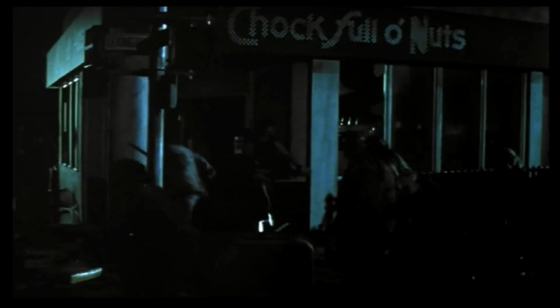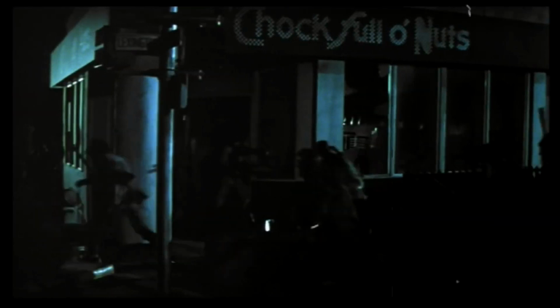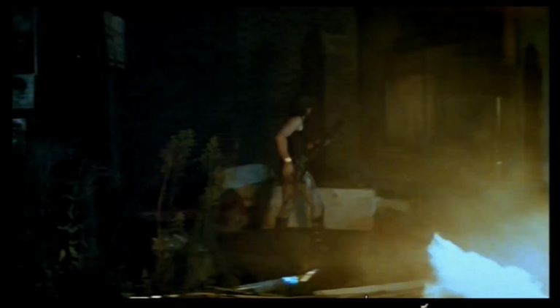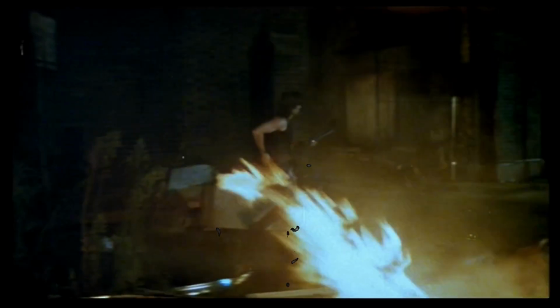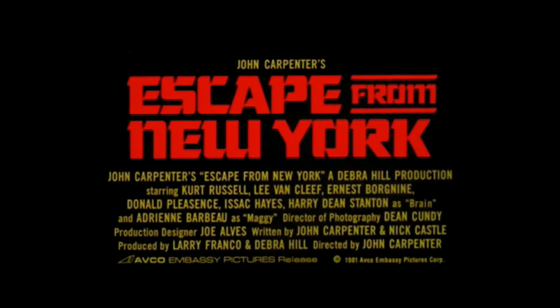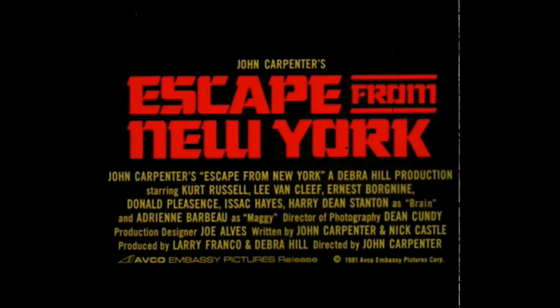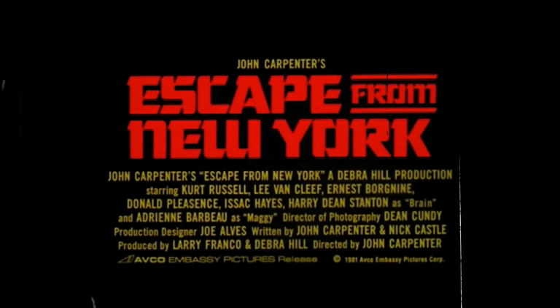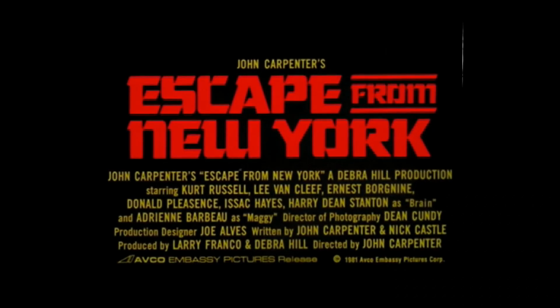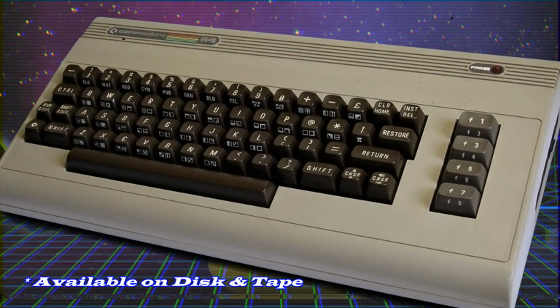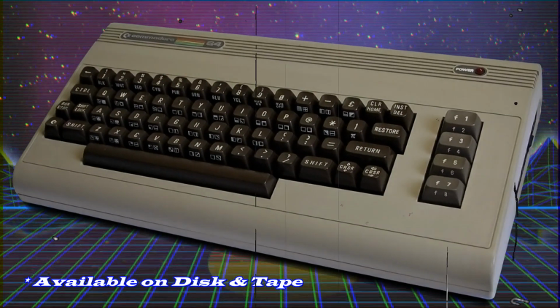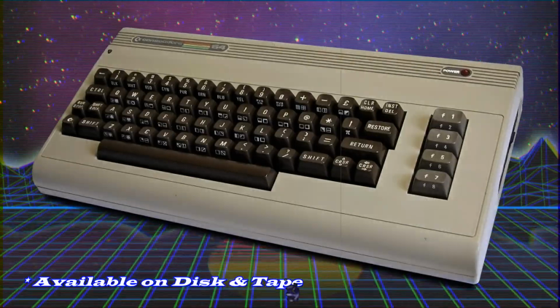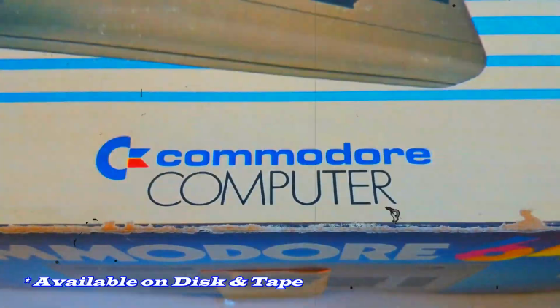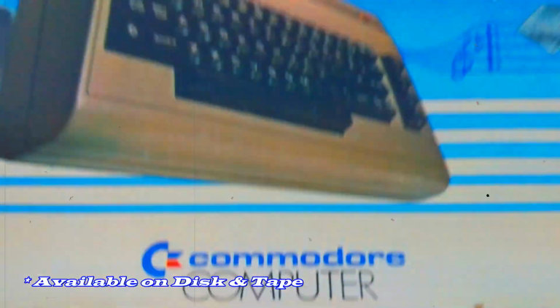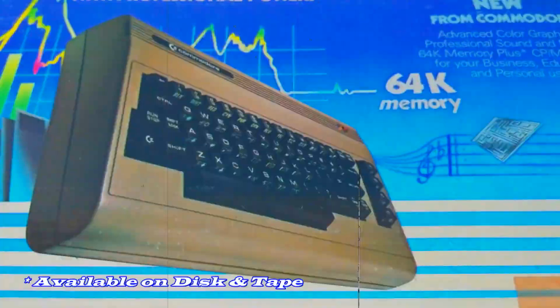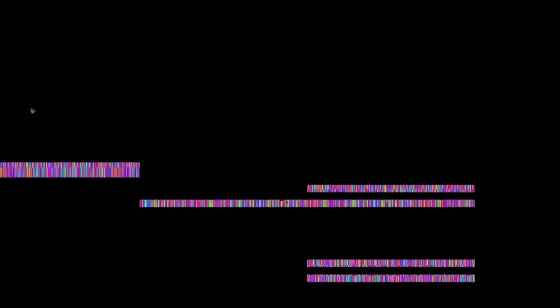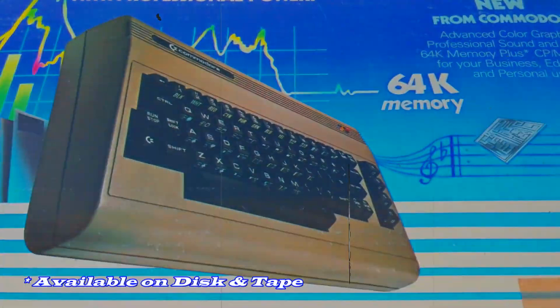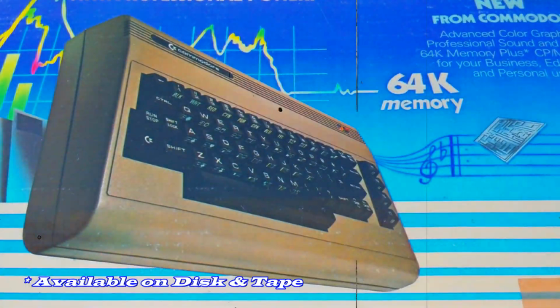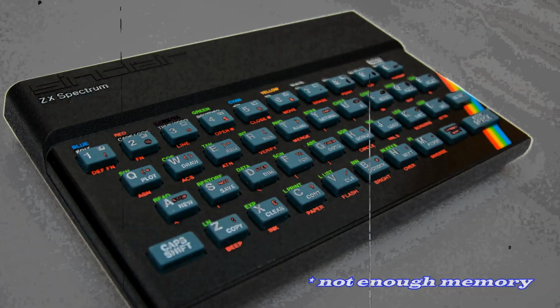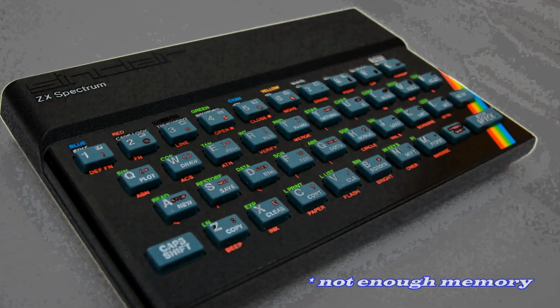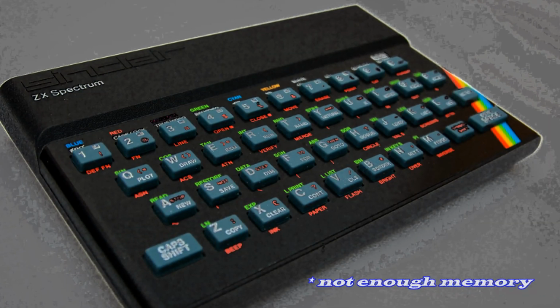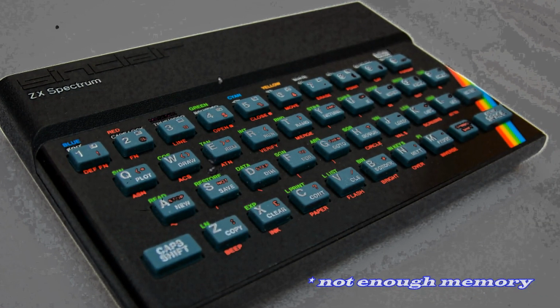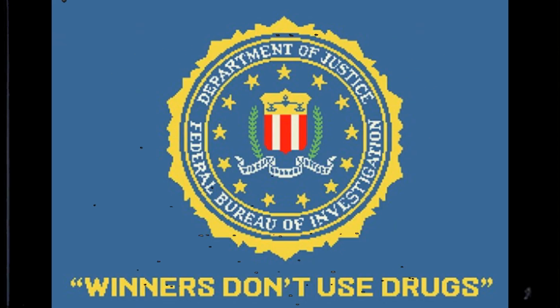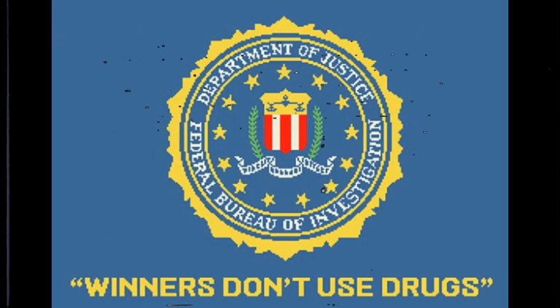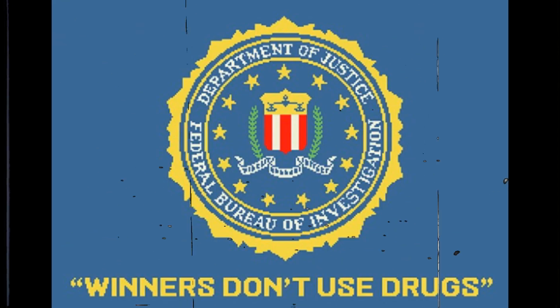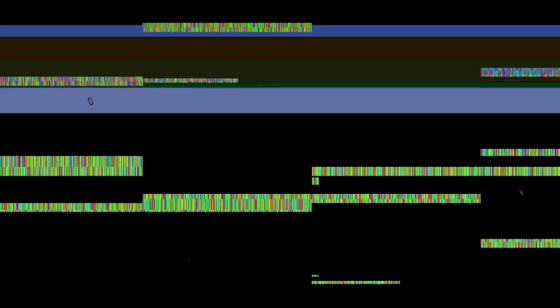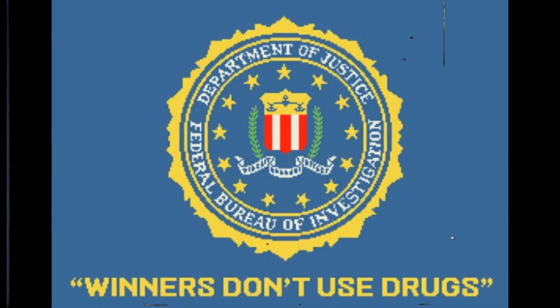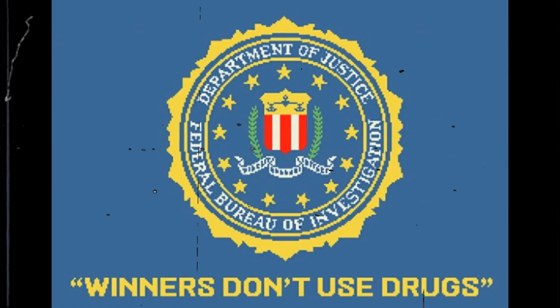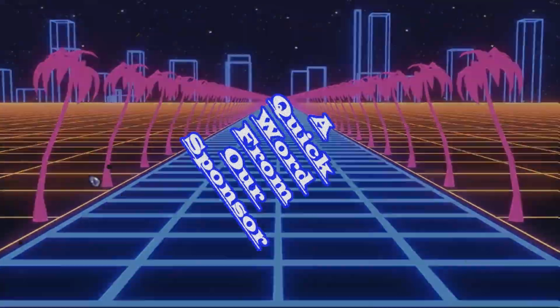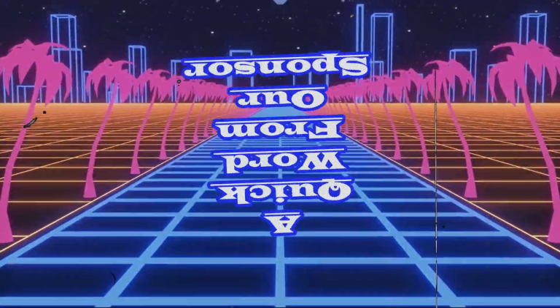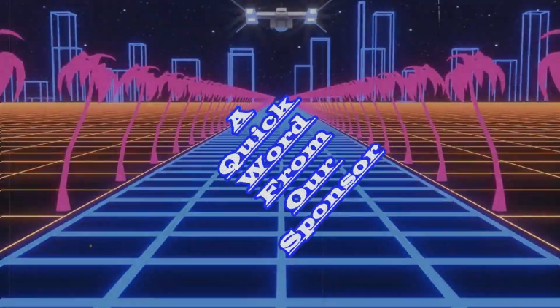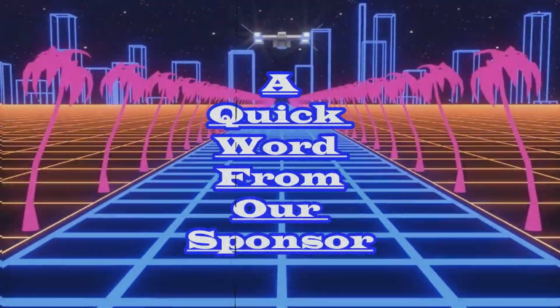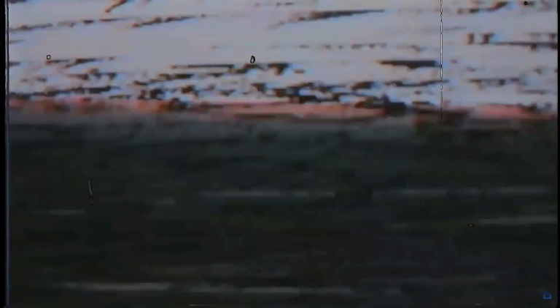John Carpenter's Escape from New York, the video game, on the world's most advanced computer, the Commodore 64. Not available on Spectrum. And remember kids, once don't use drugs. This advergame was brought to you by...